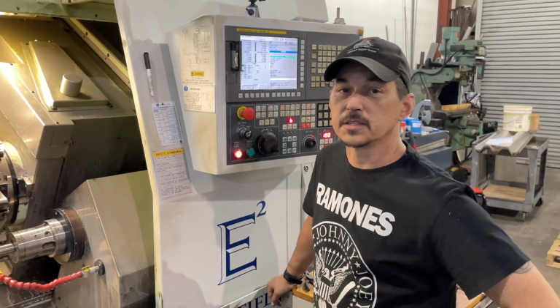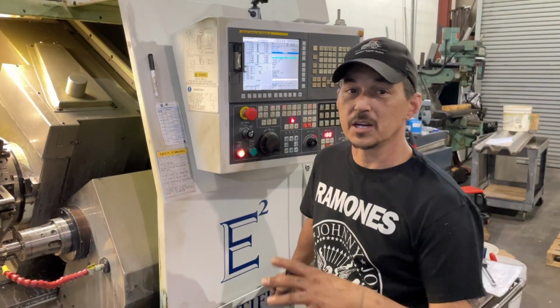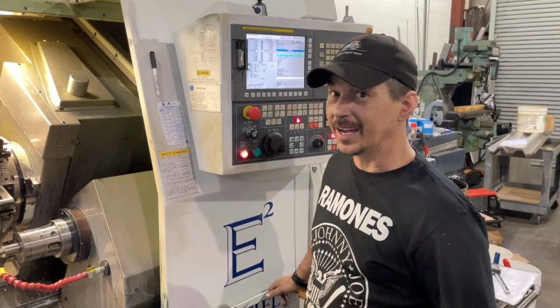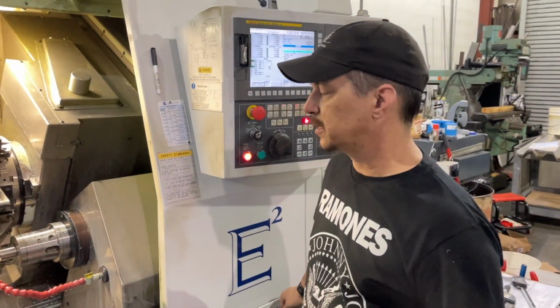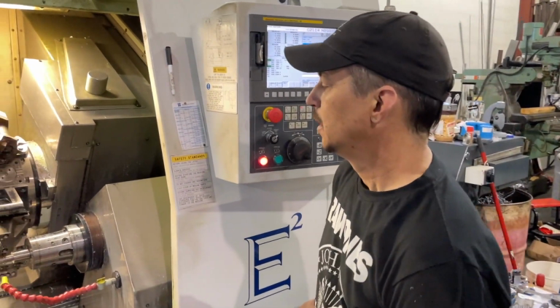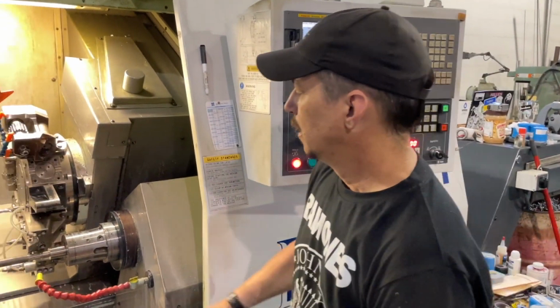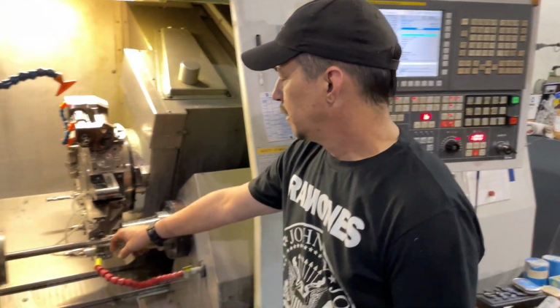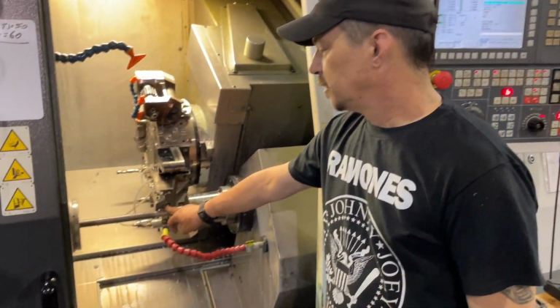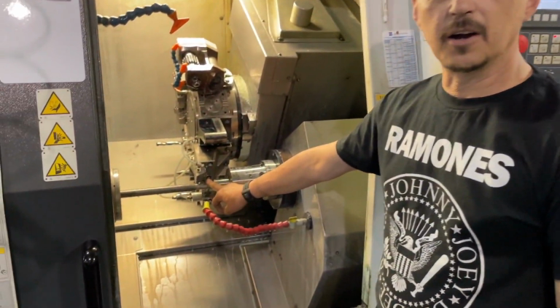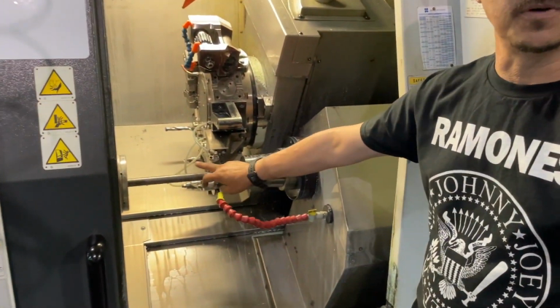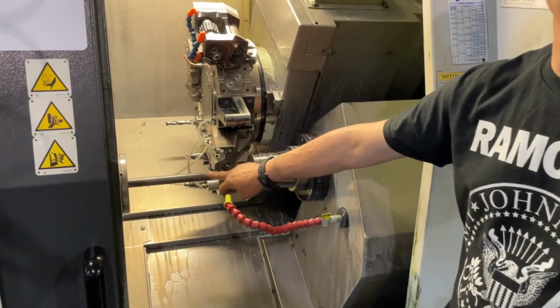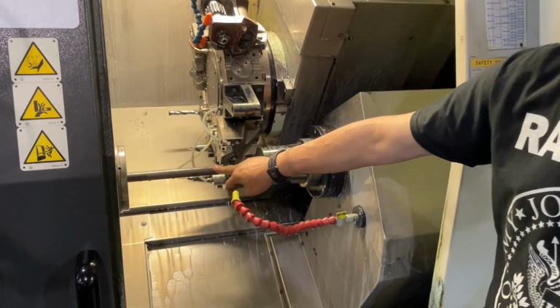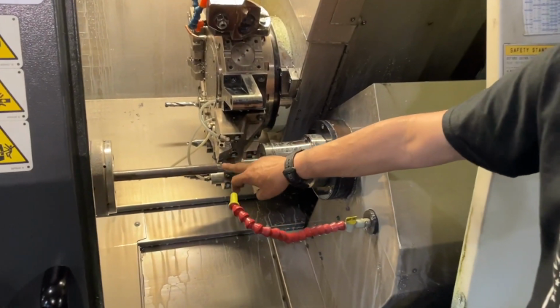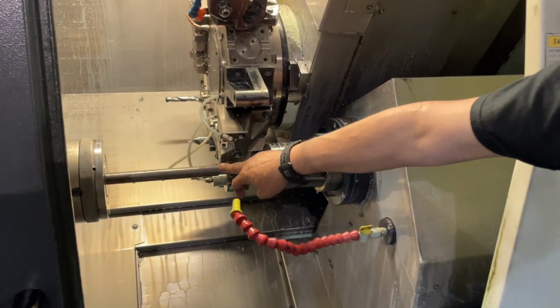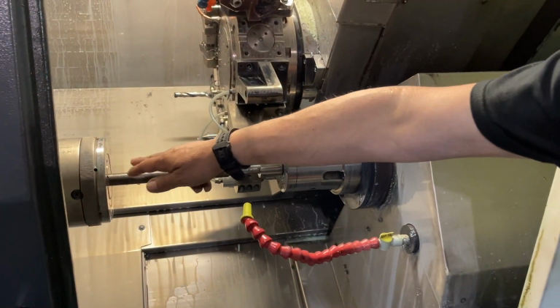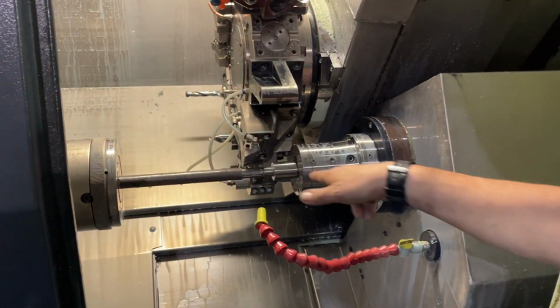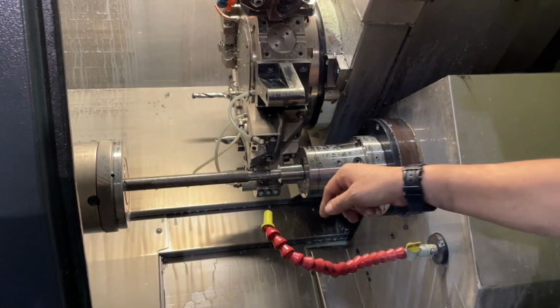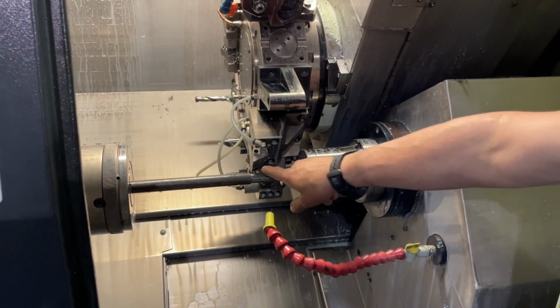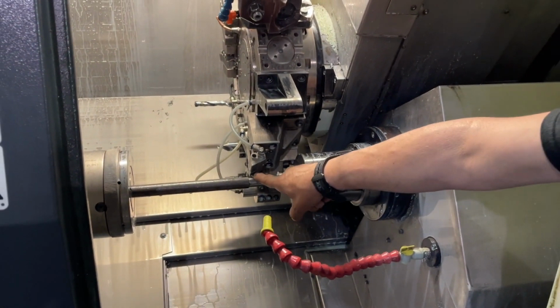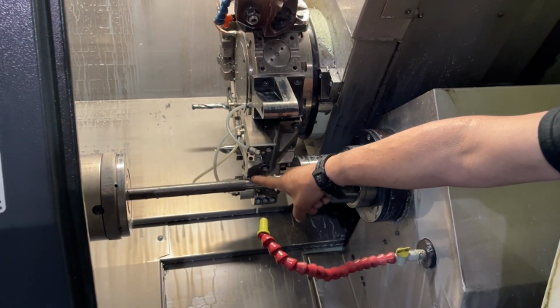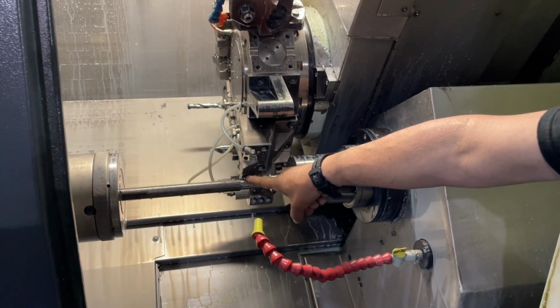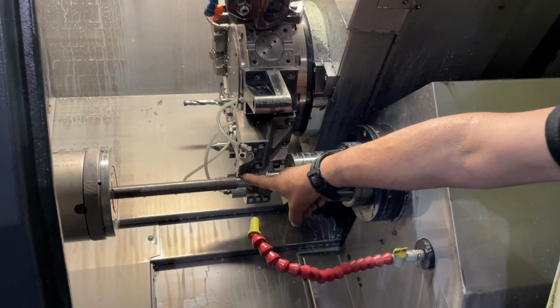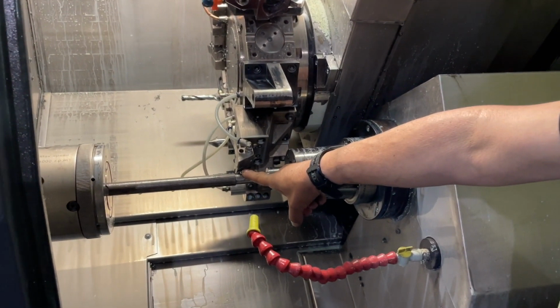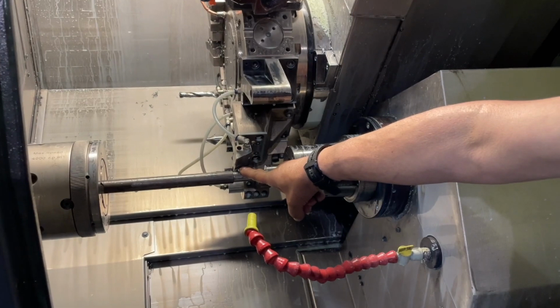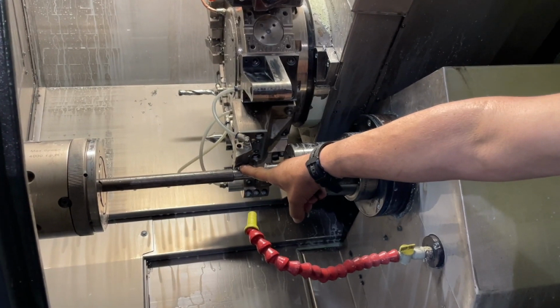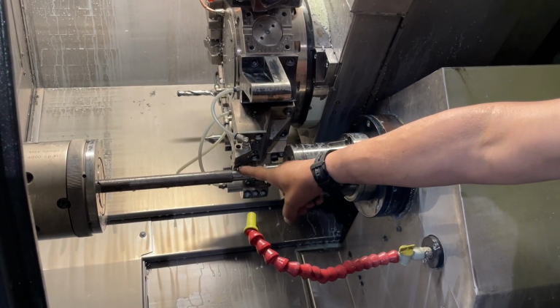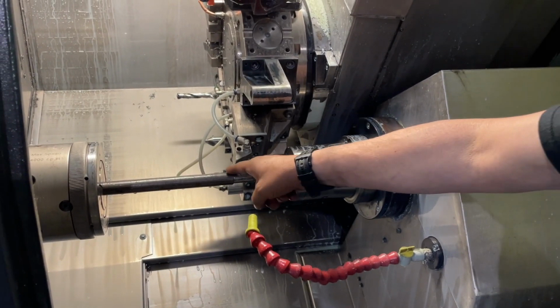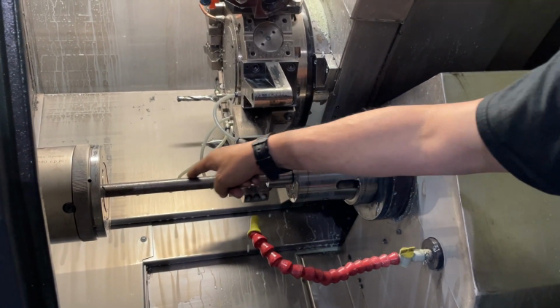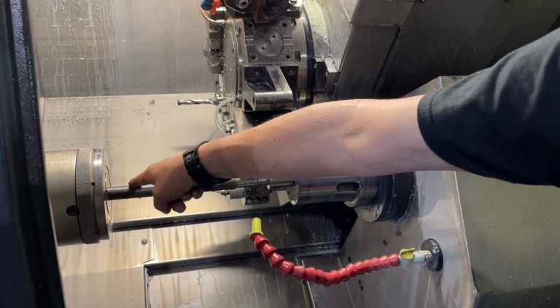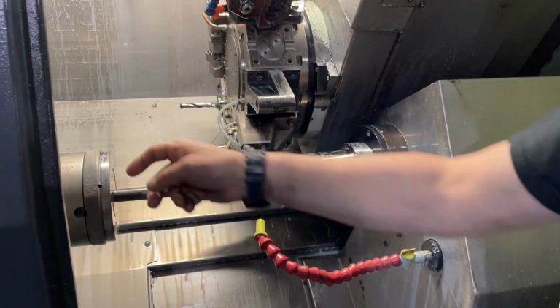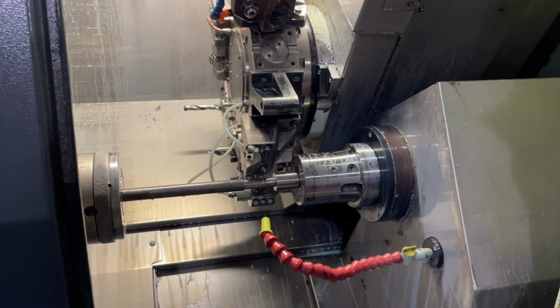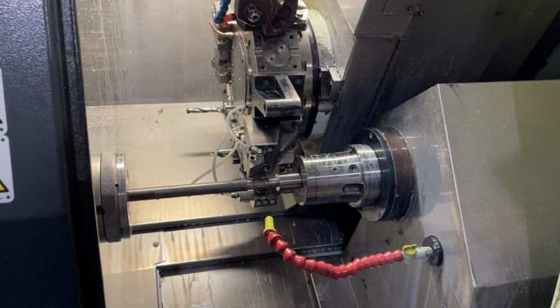This is operation number six. The center has moved over into the spindle to support it because it's so long. Our turning tool is now set ready to turn this to its final diameter.